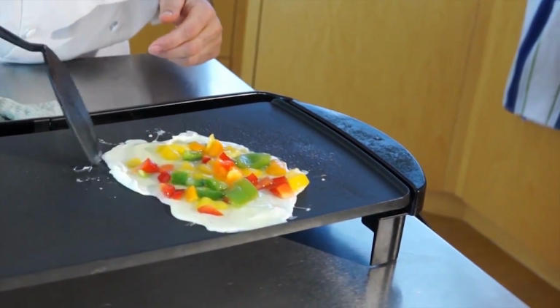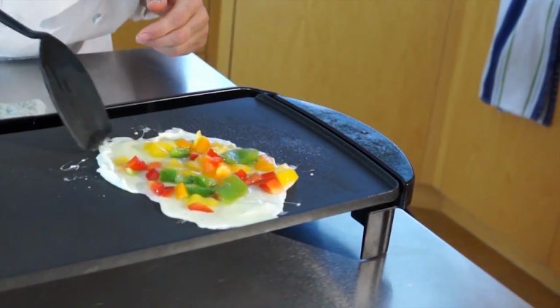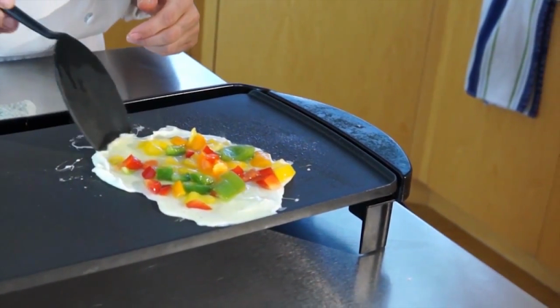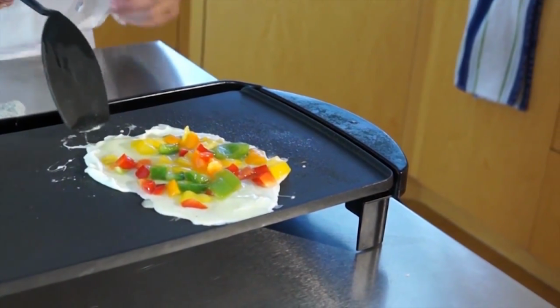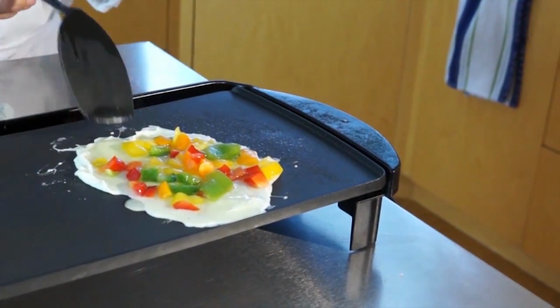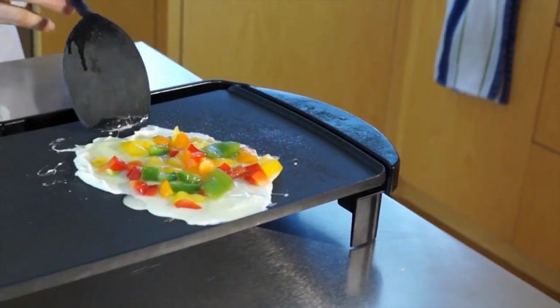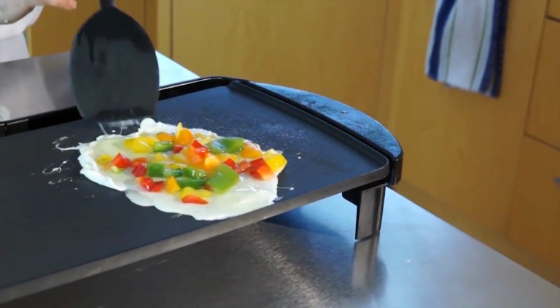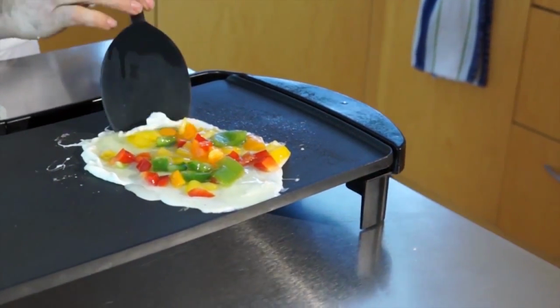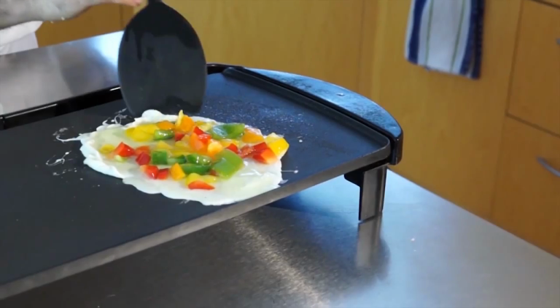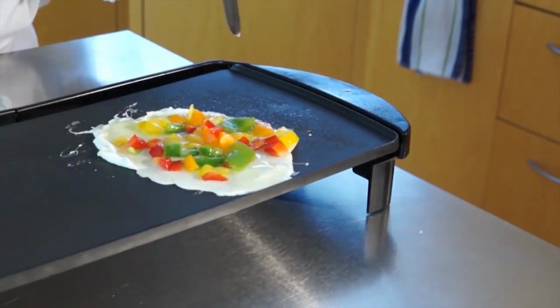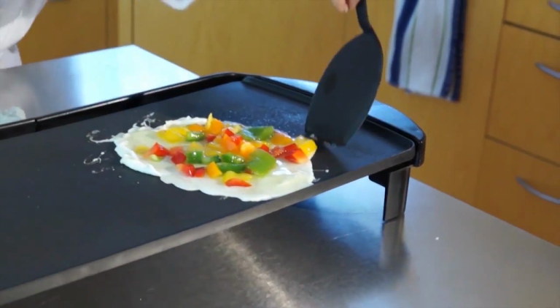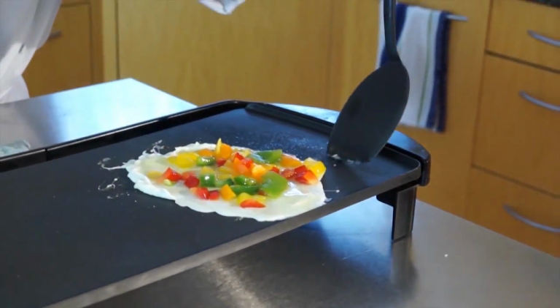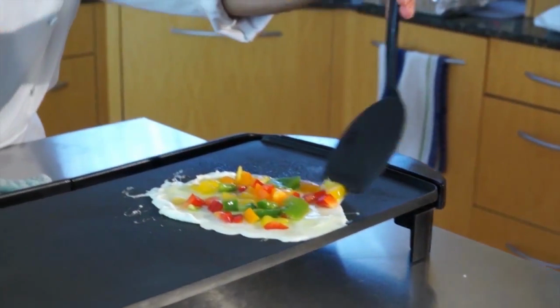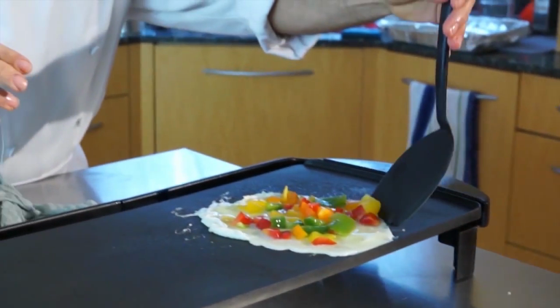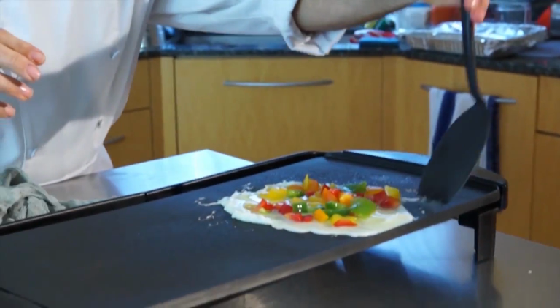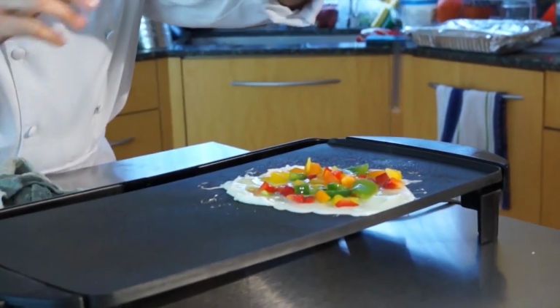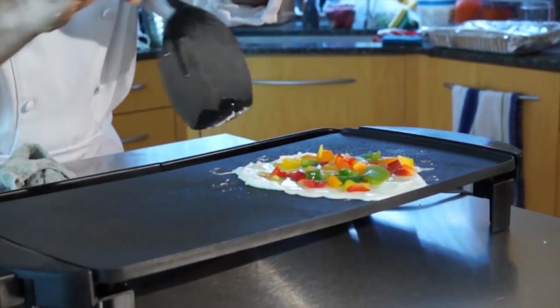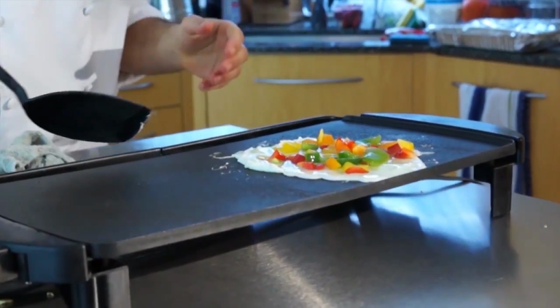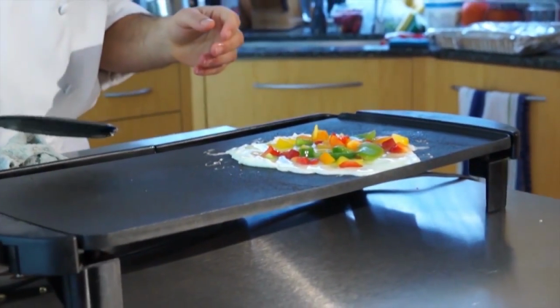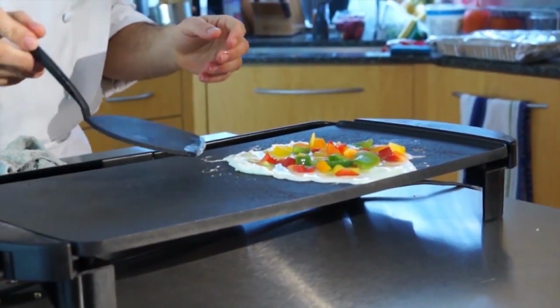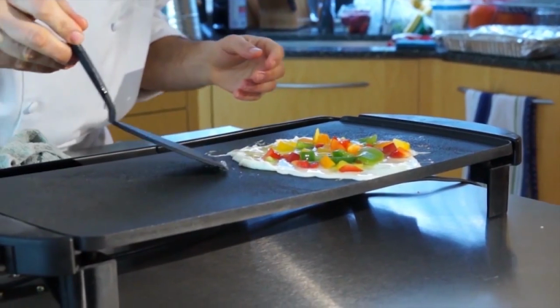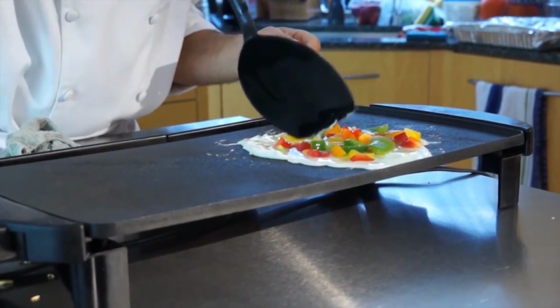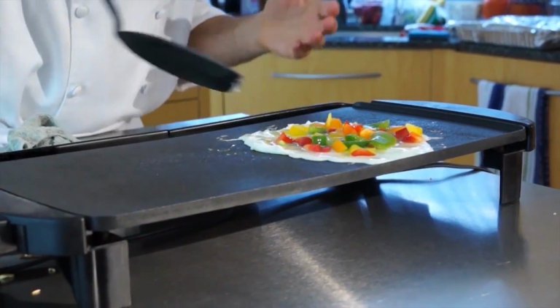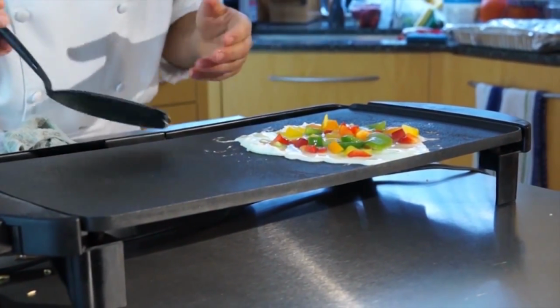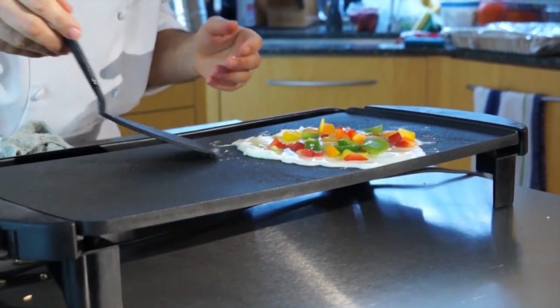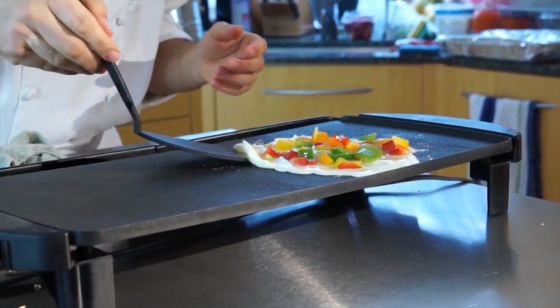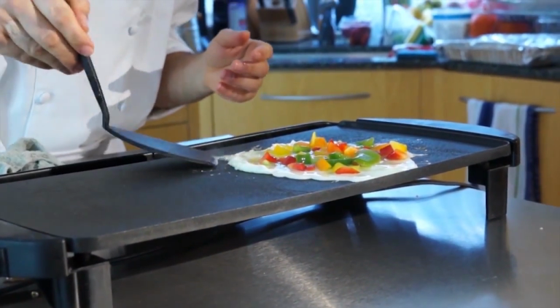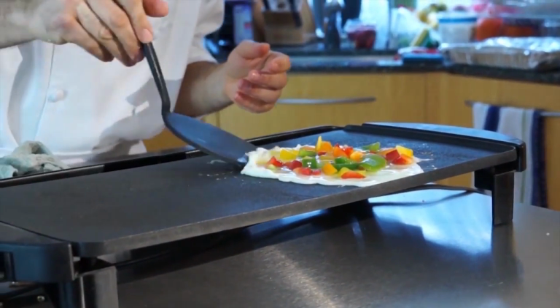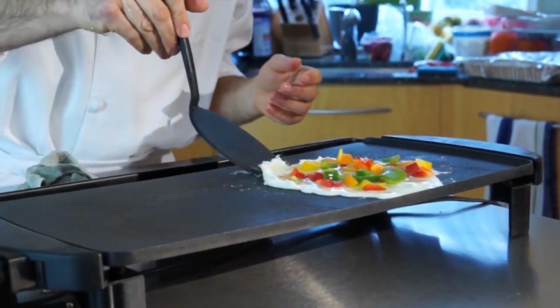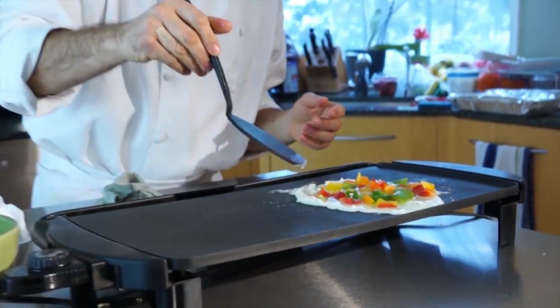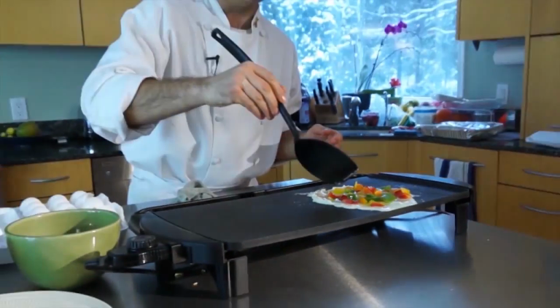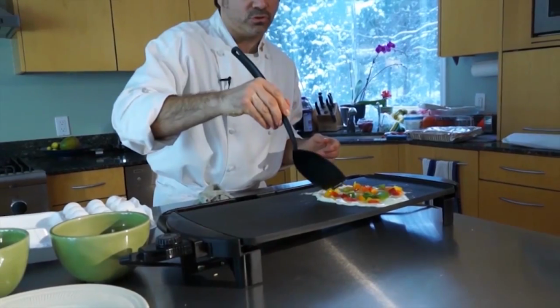Anyone that's watching their cholesterol intake will really enjoy this recipe because there's really no limit to the amount of egg whites you can have in your diet. The egg whites are a cholesterol-free food.